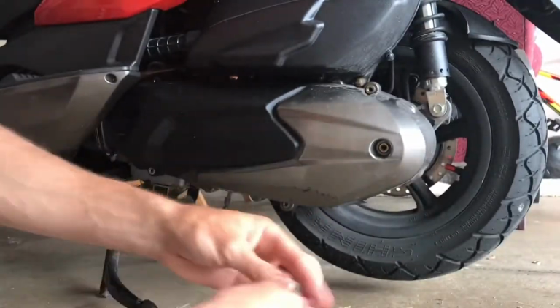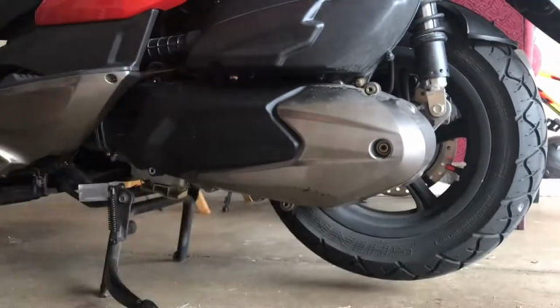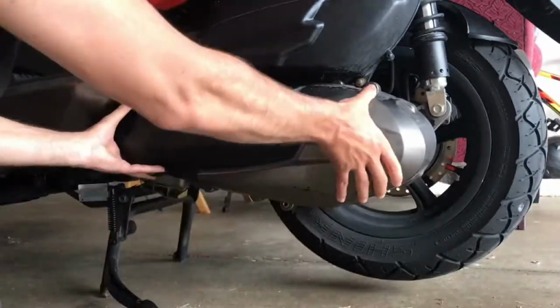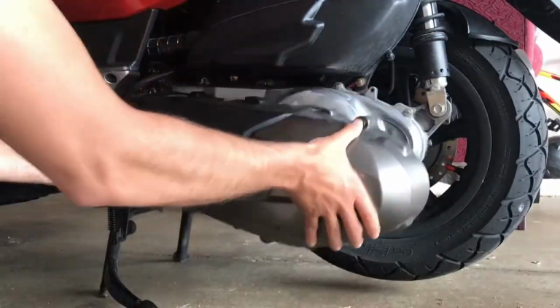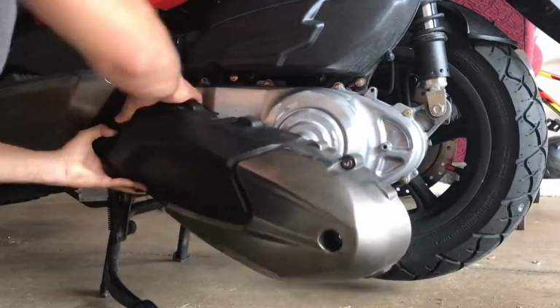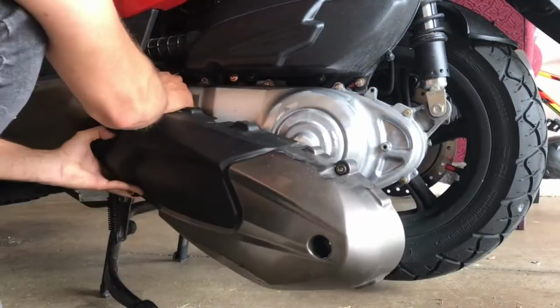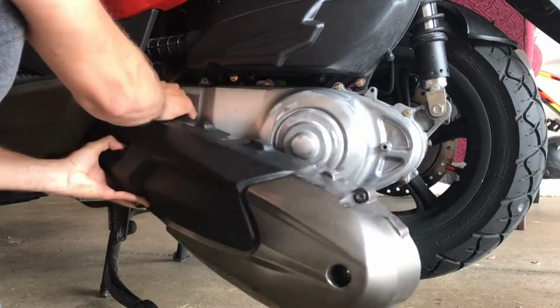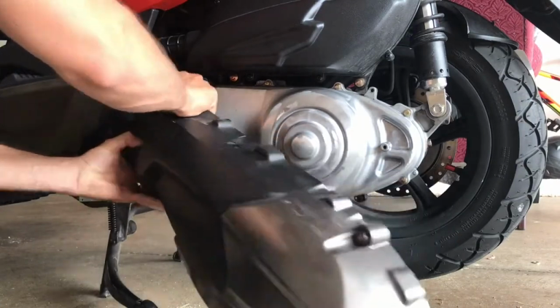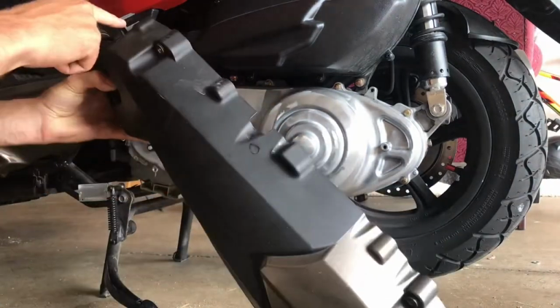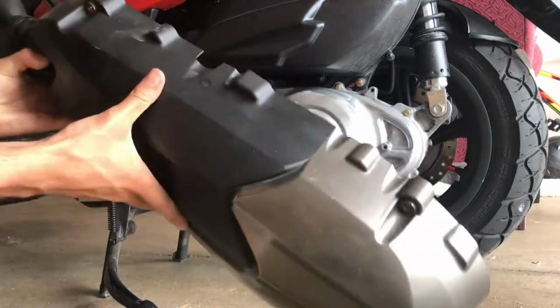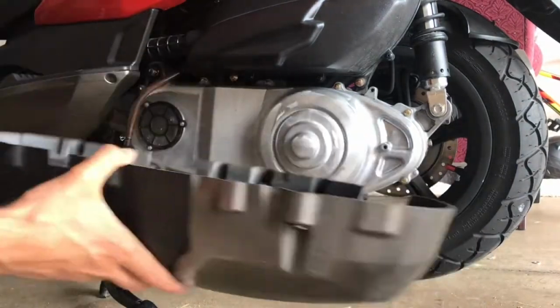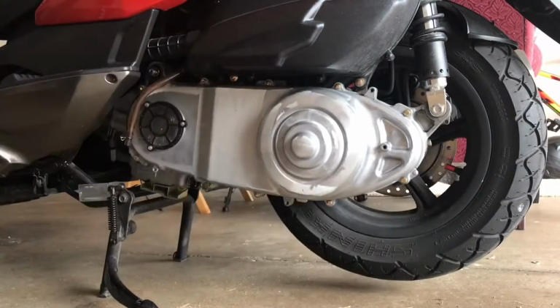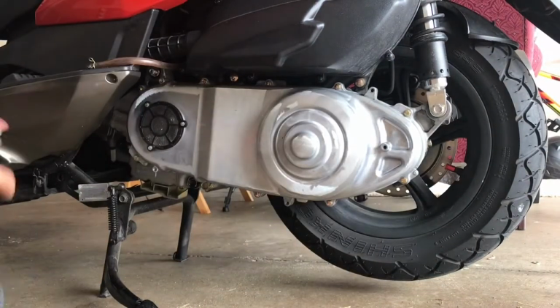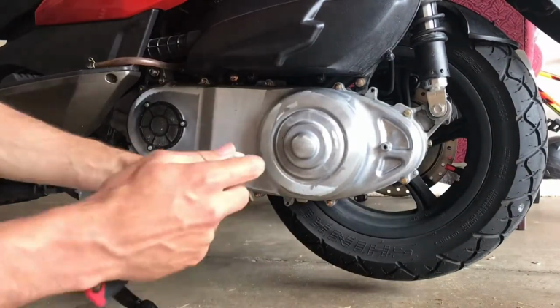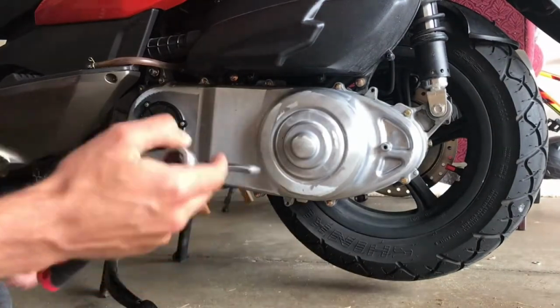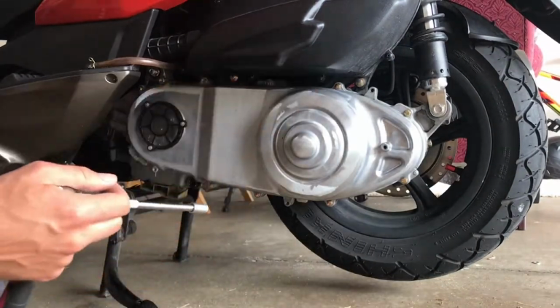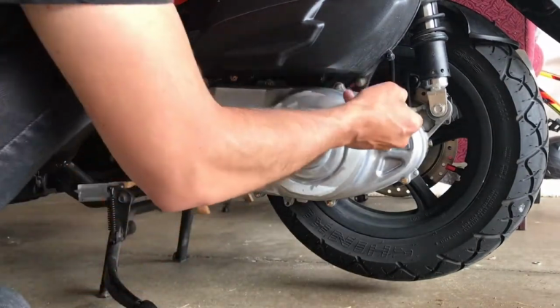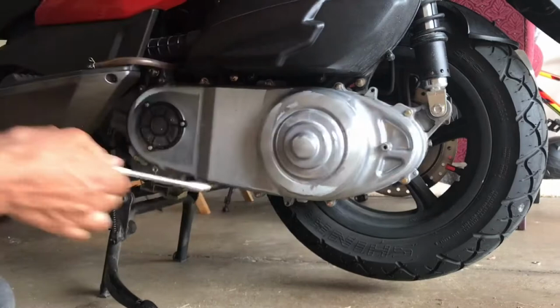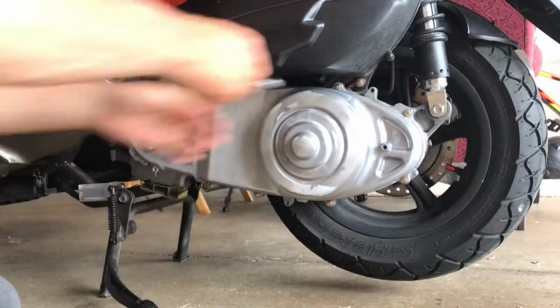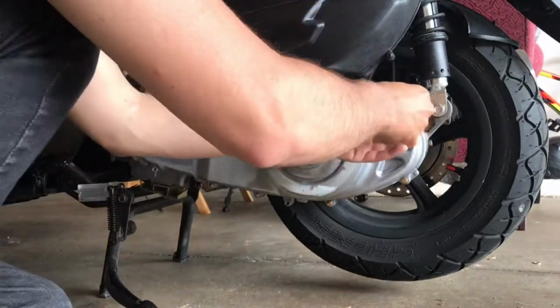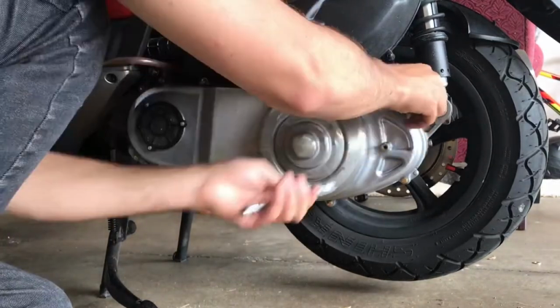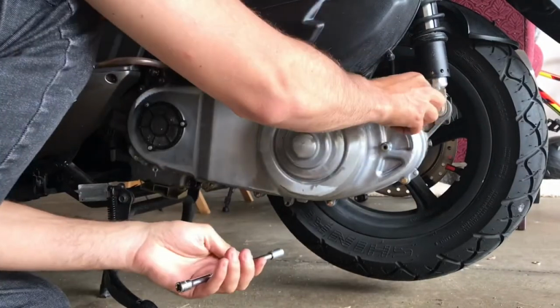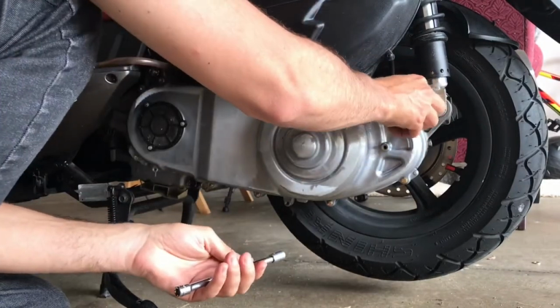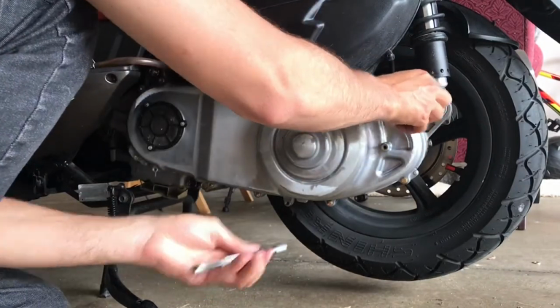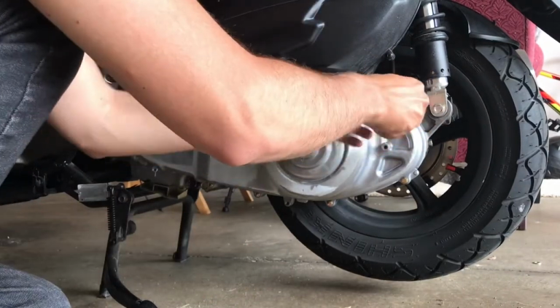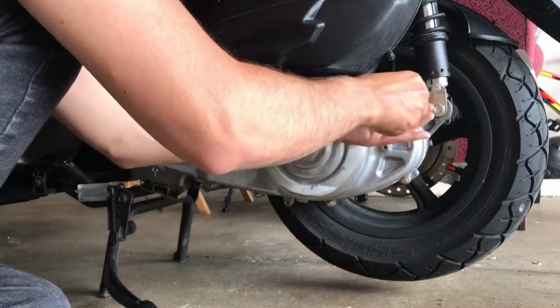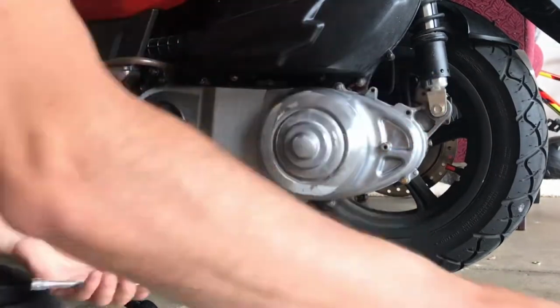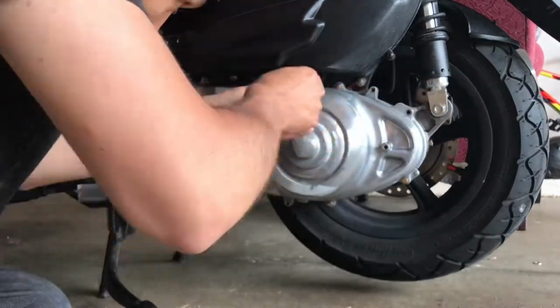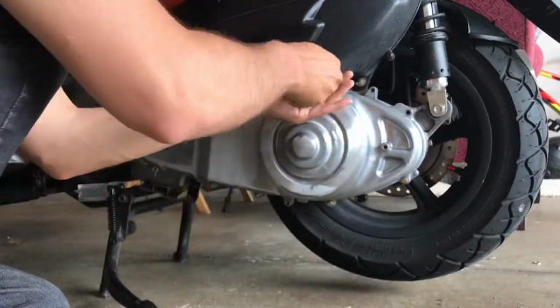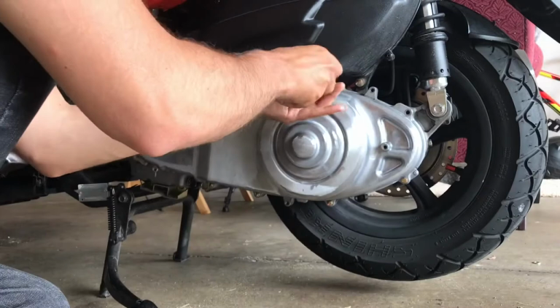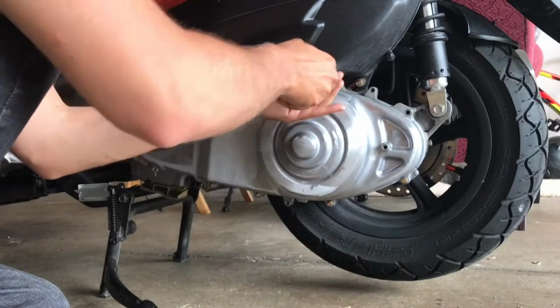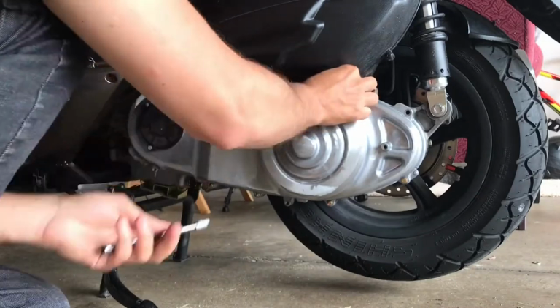So the first thing you have to do is take this cover off. There are five bolts you have to take off, and then once you take those off, there are 10 bolts on the case cover which you have to take off as well, which is what I'm doing now.